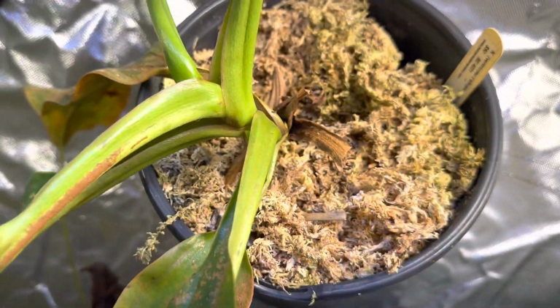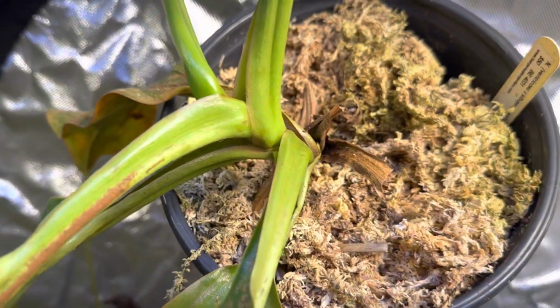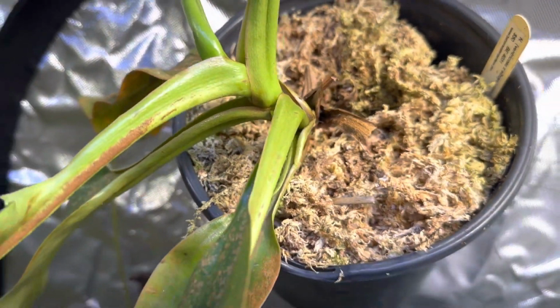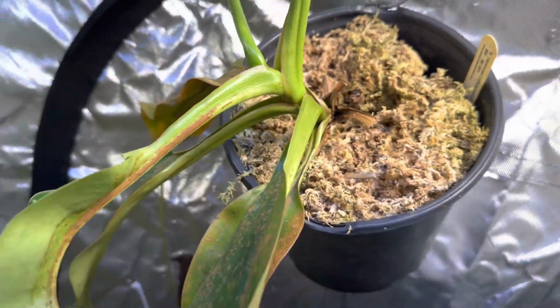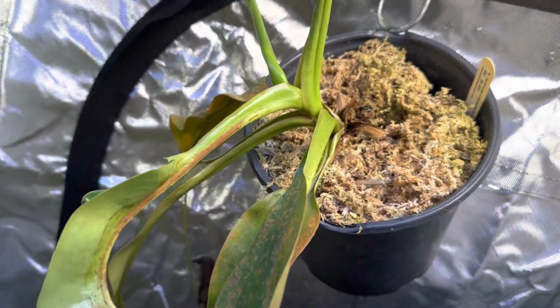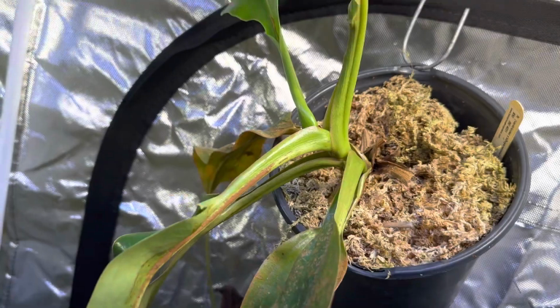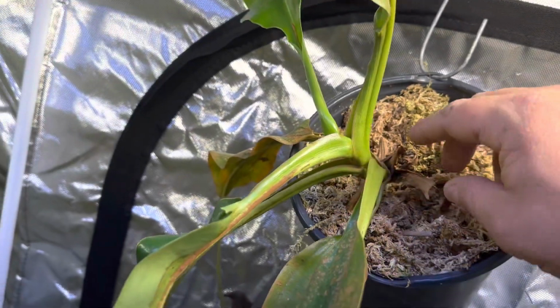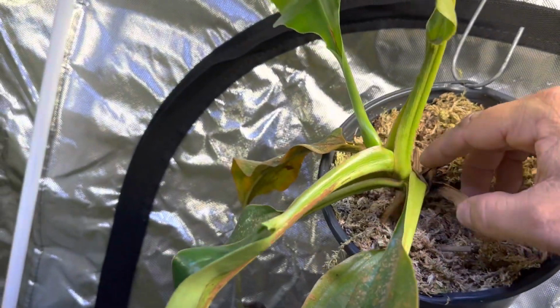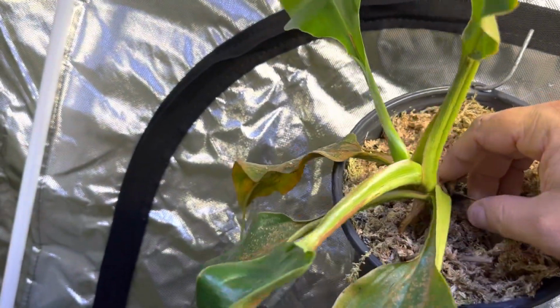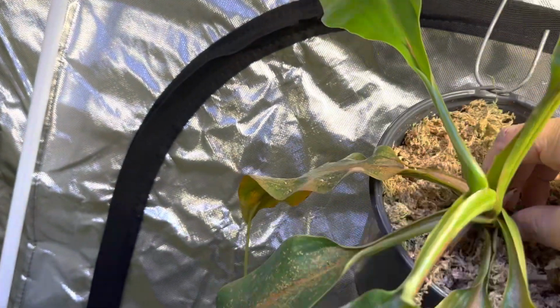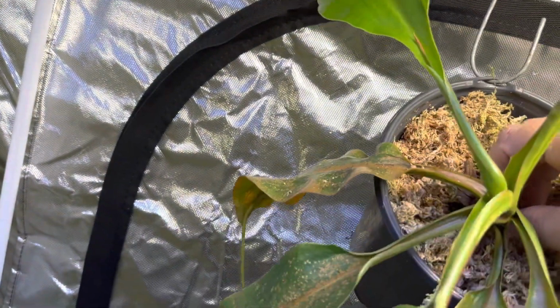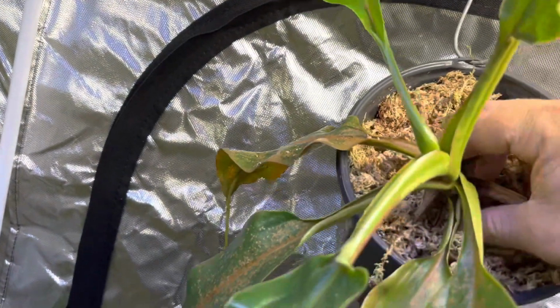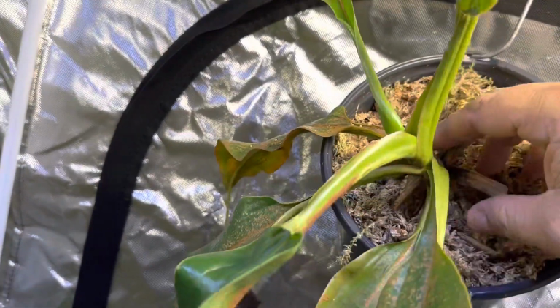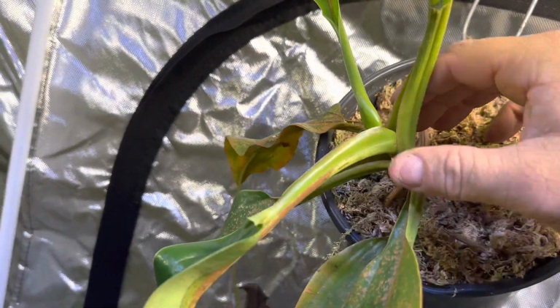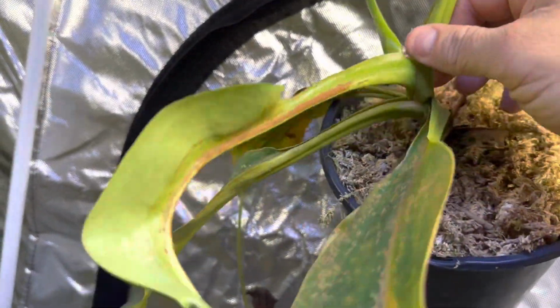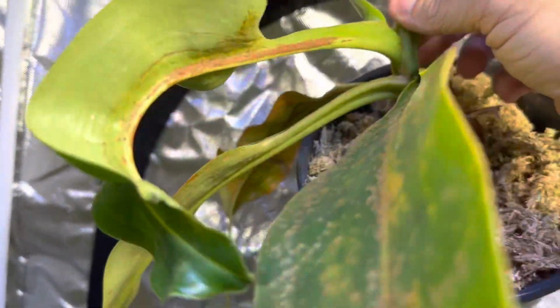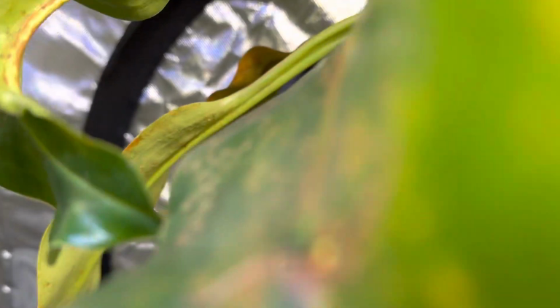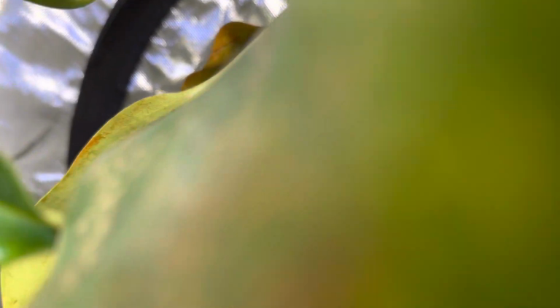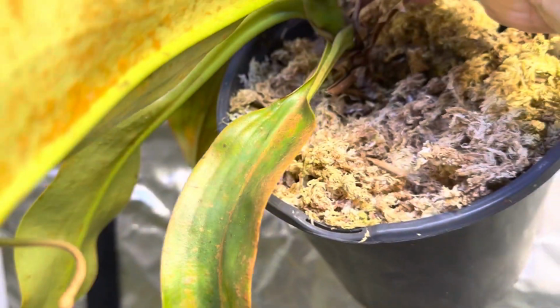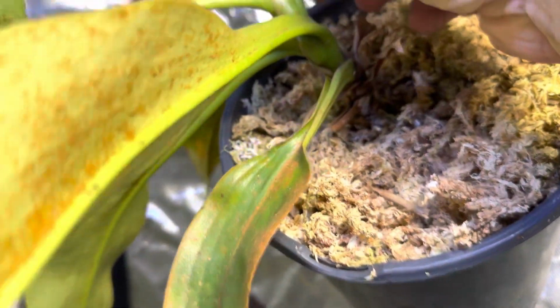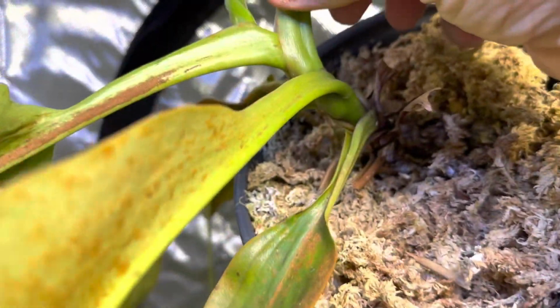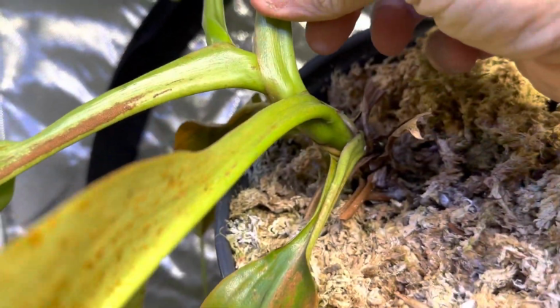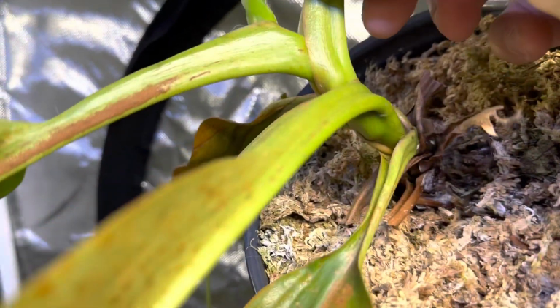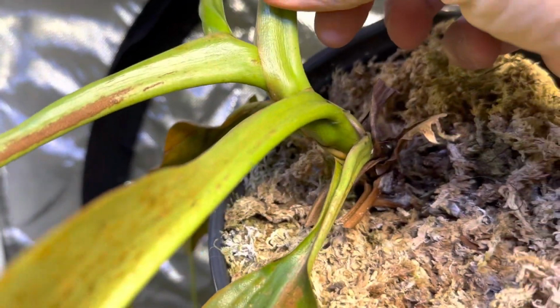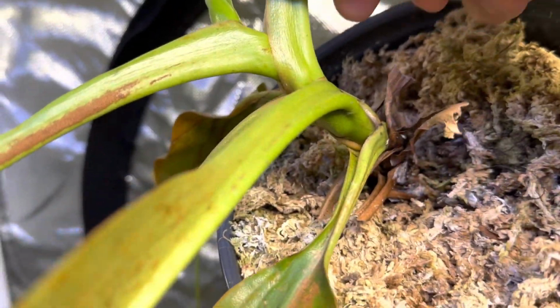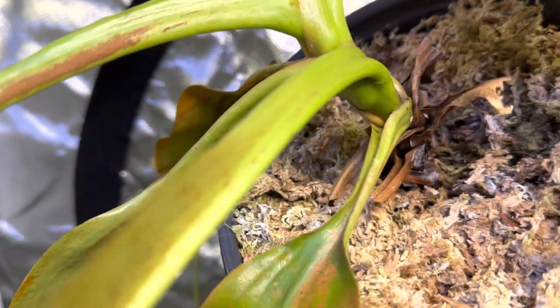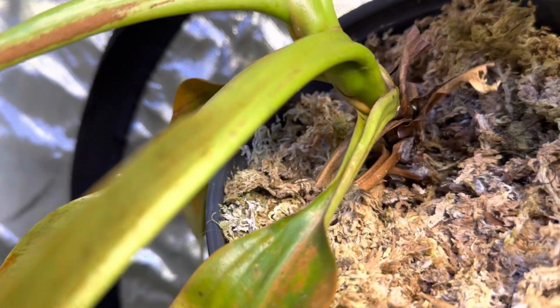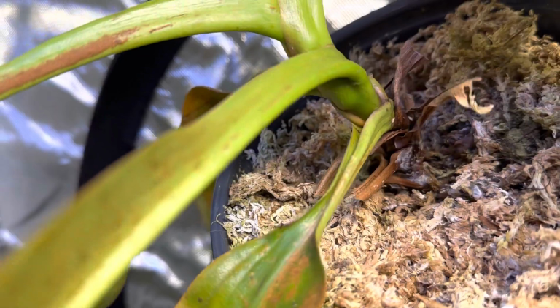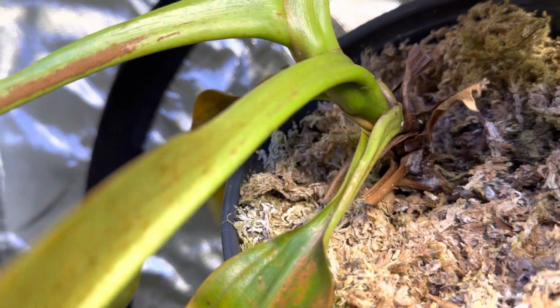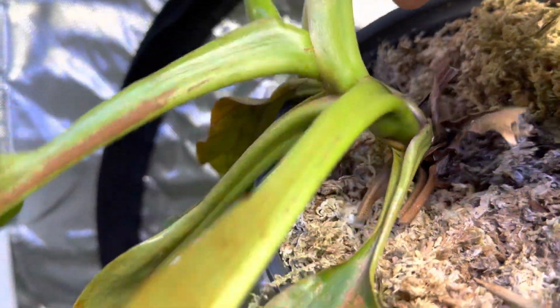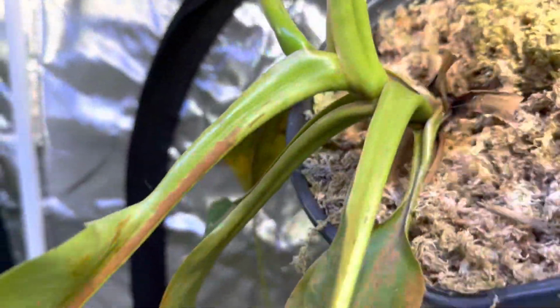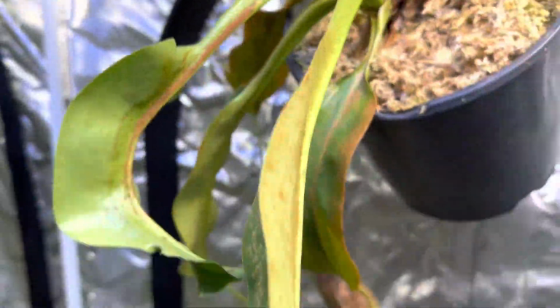I might give this a change of moss just to be on the safe side. The reason why that happened is because this plant was leaned over this way, so there's no airflow allowed to get in there. And as you can see, that white powder mildew is growing in there and on the moss.